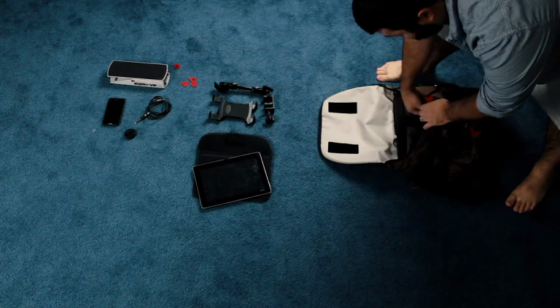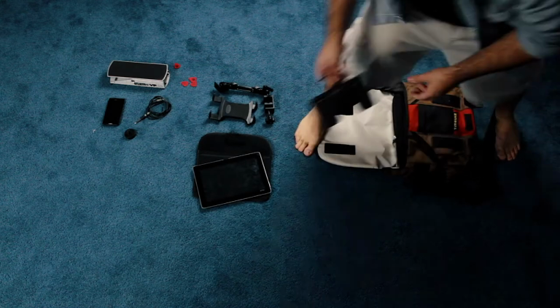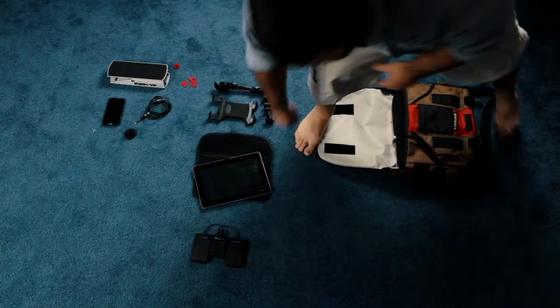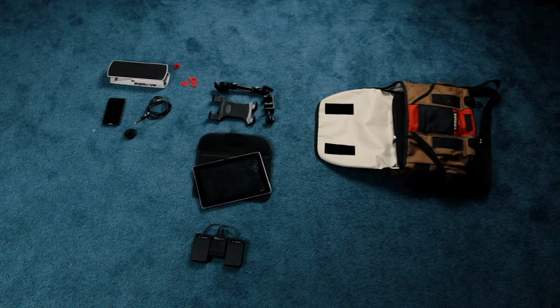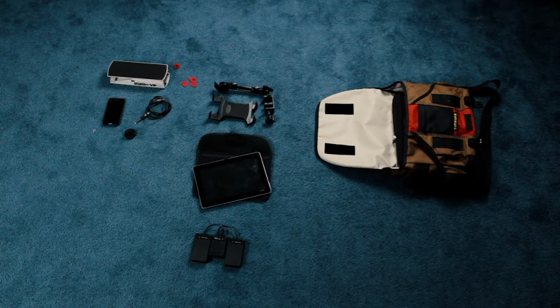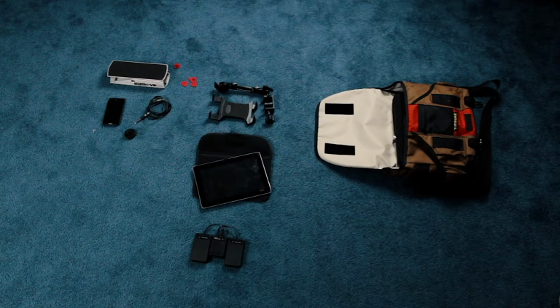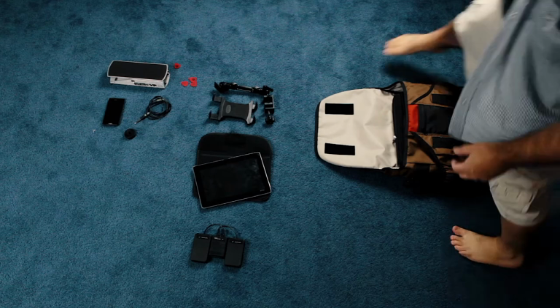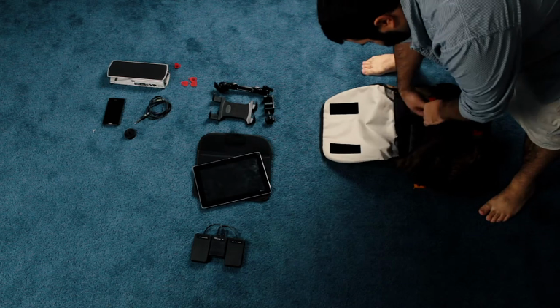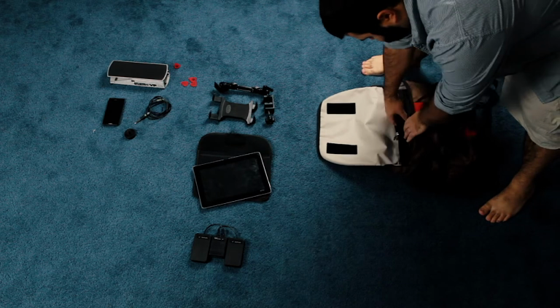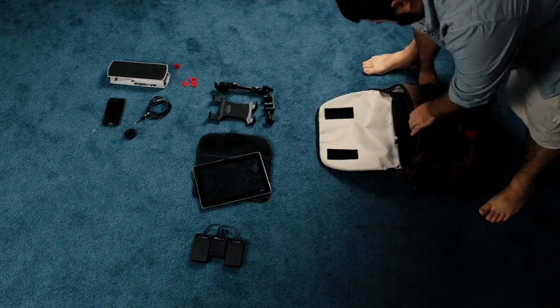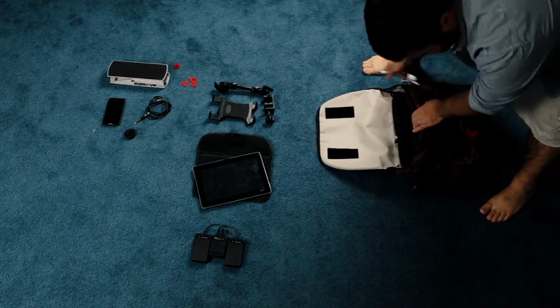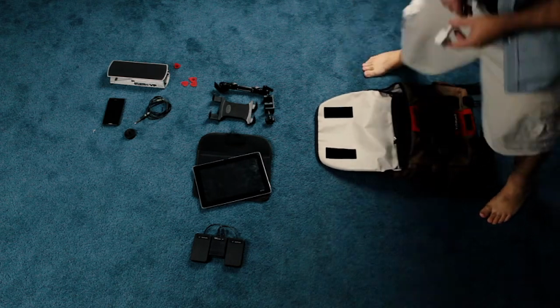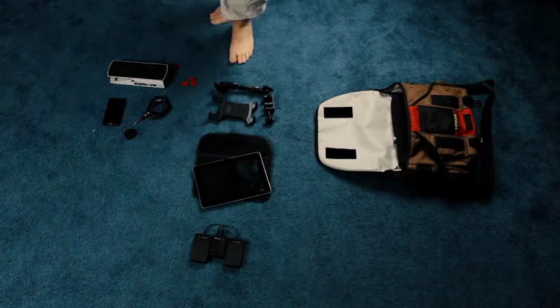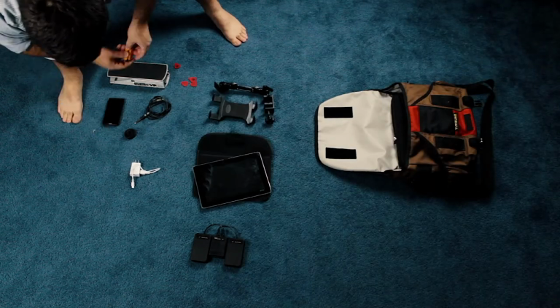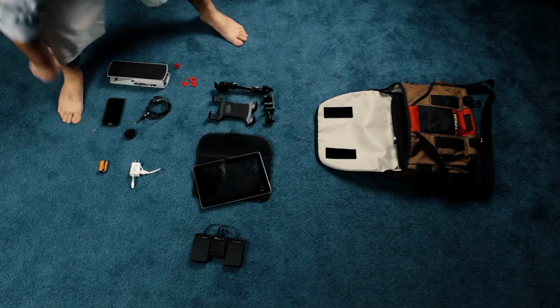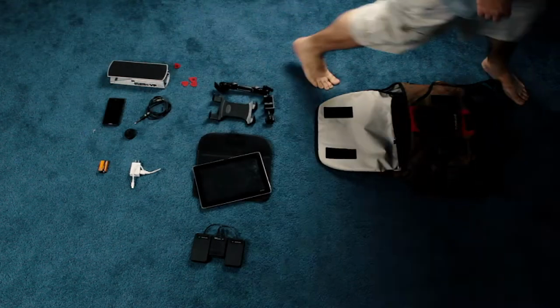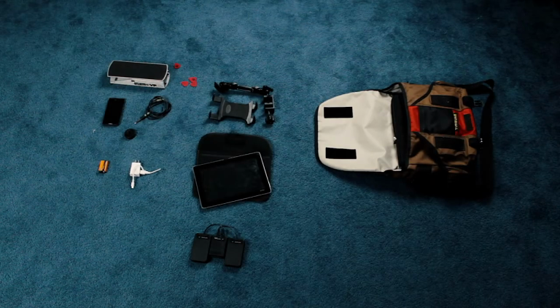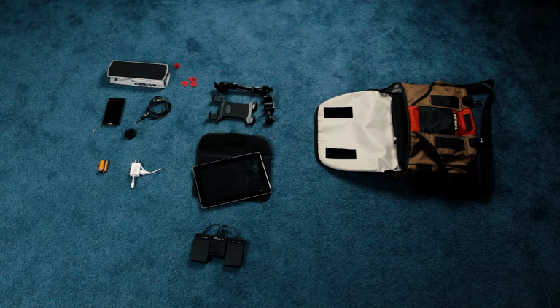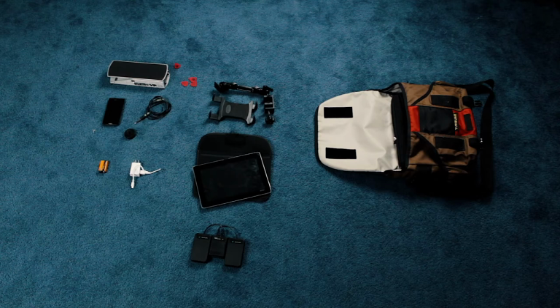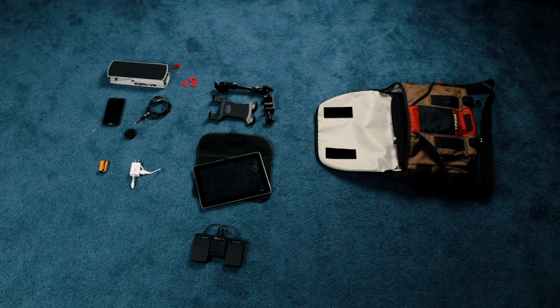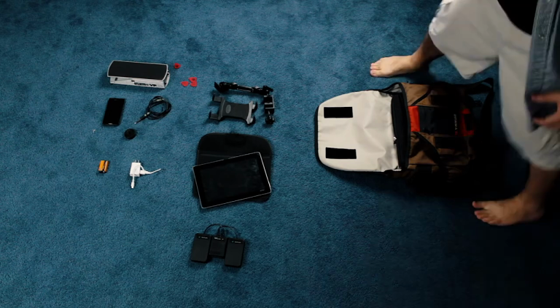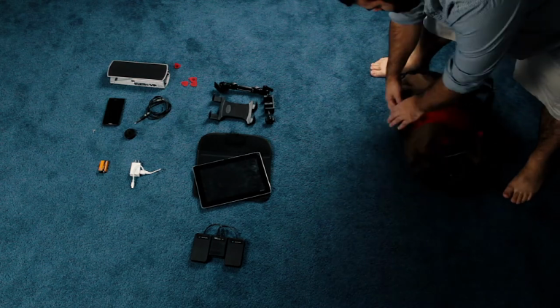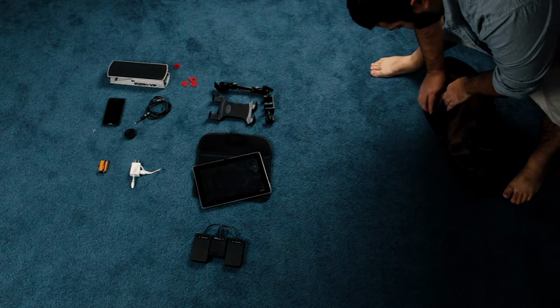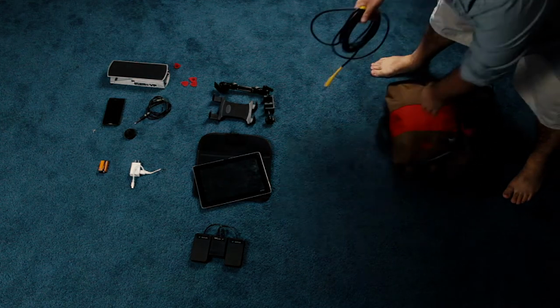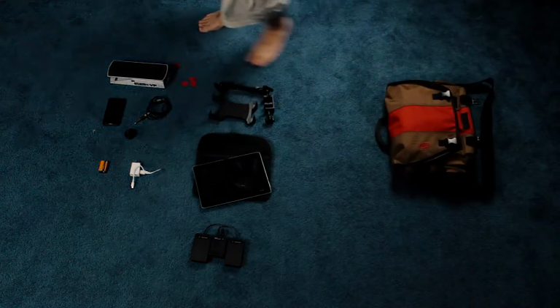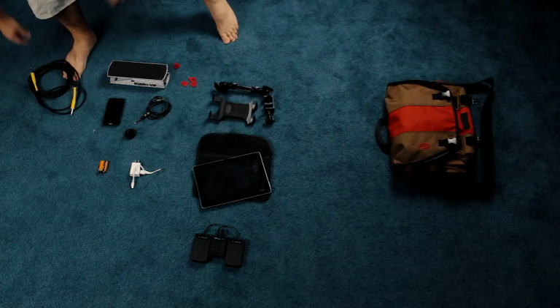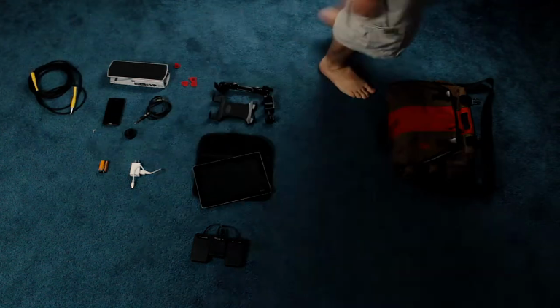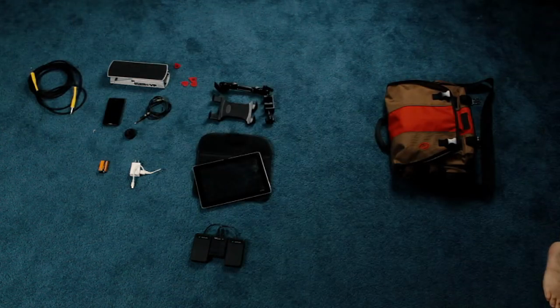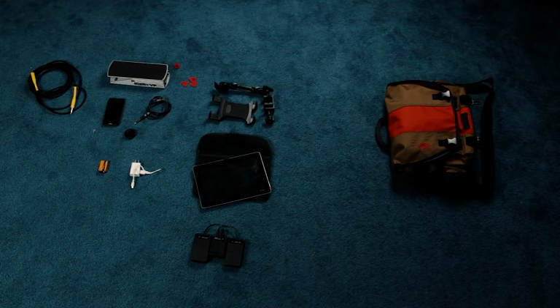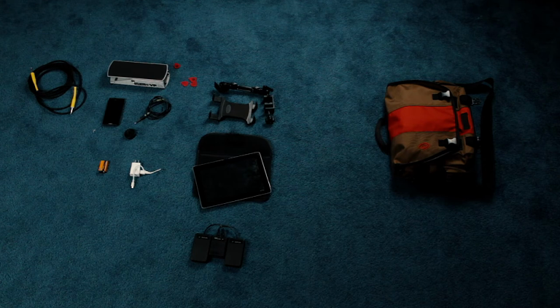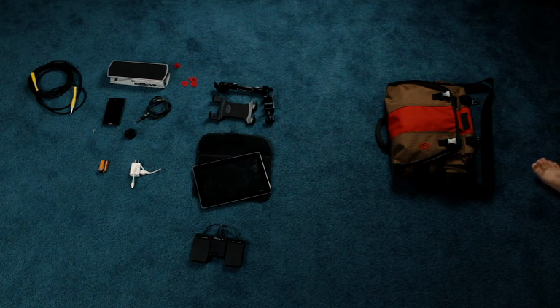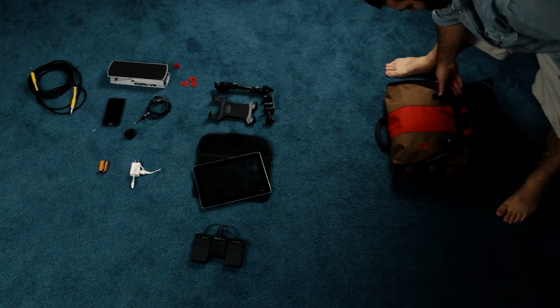Next up we have the Bluetooth pedal, which I use to turn the pages of the chord sheets on my tablet. Next, we have a couple of extras: just an extra 9-volt battery for my guitar, an extra USB charger. Of course, you always got to have an extra guitar cable just in case.